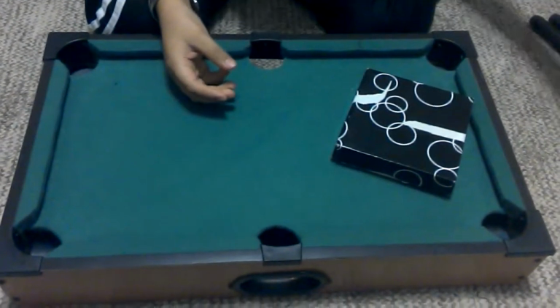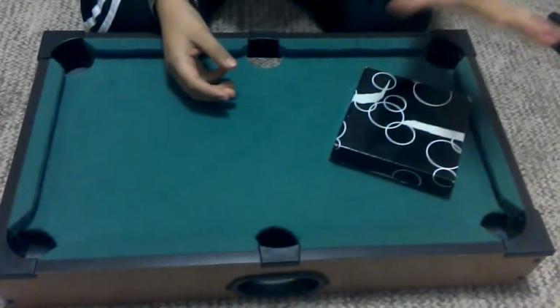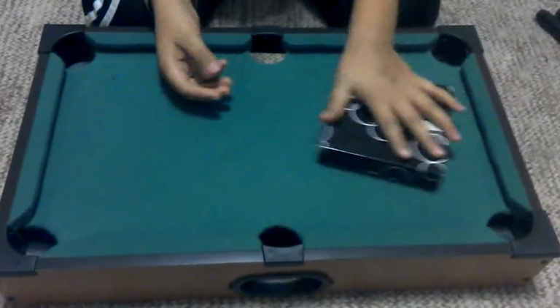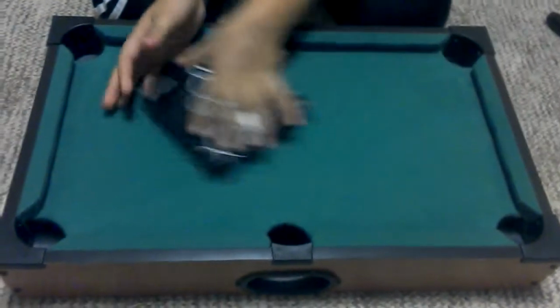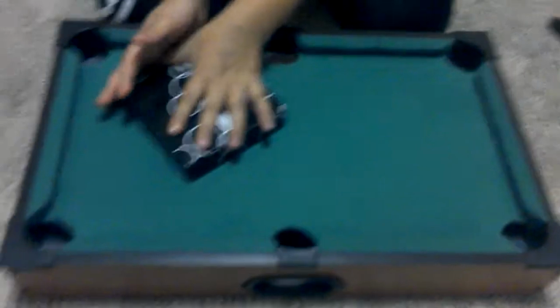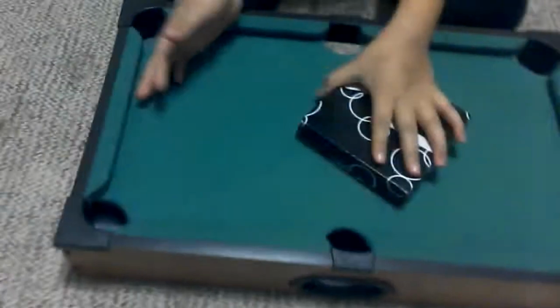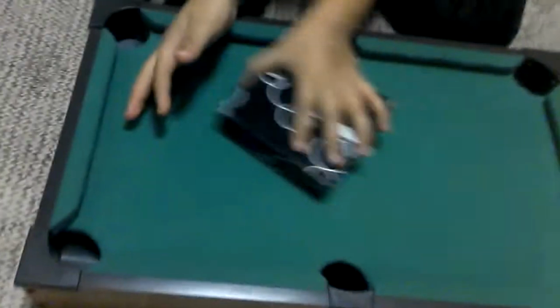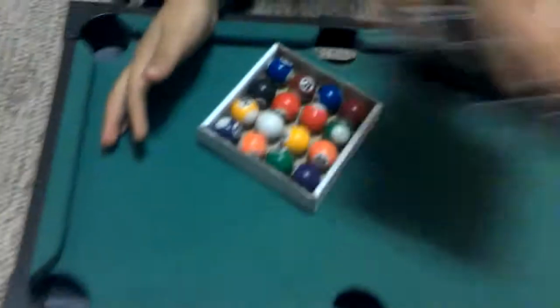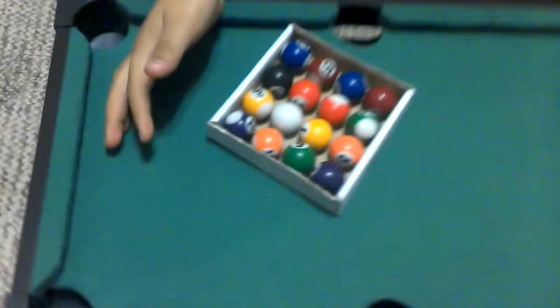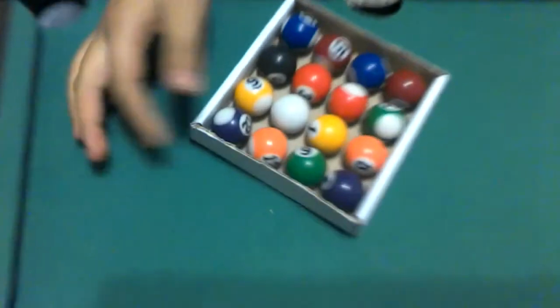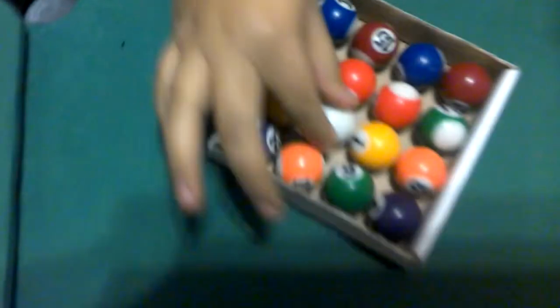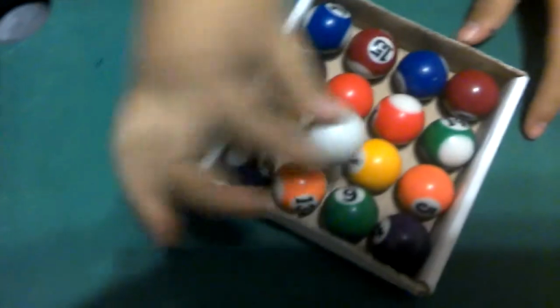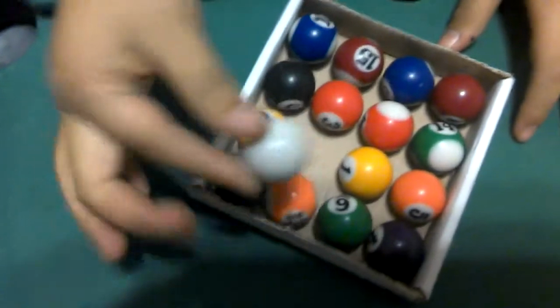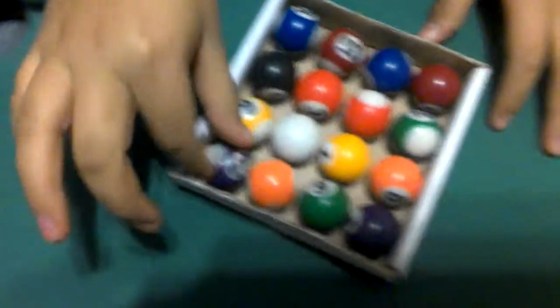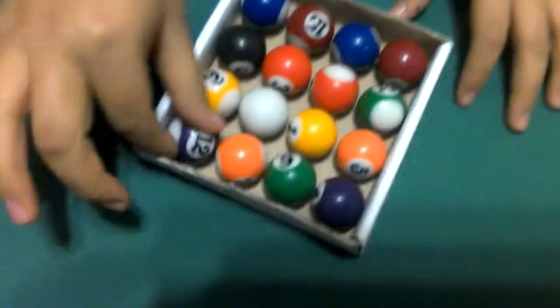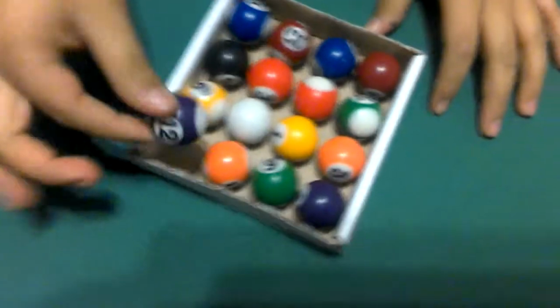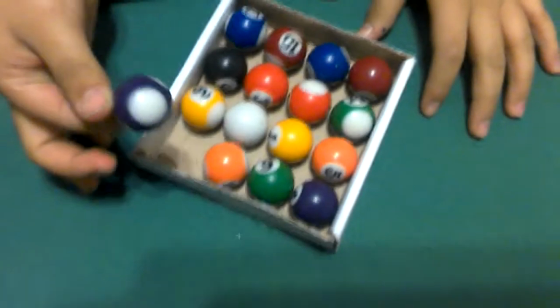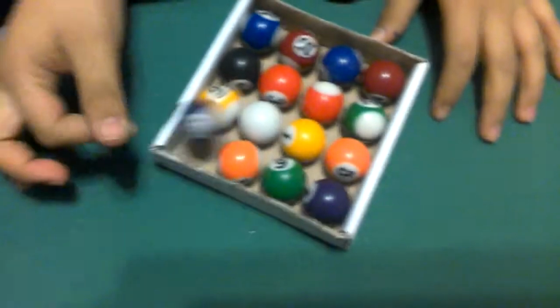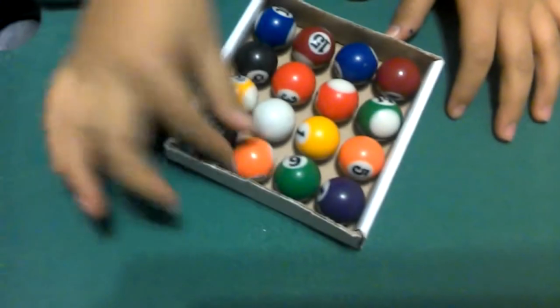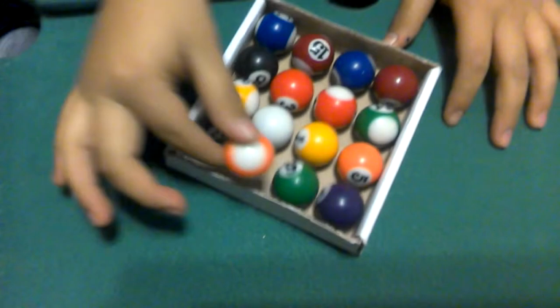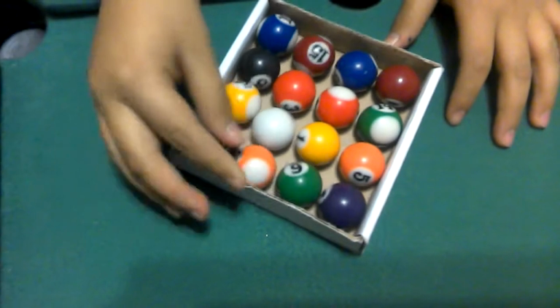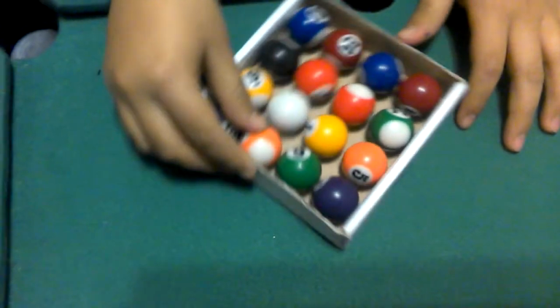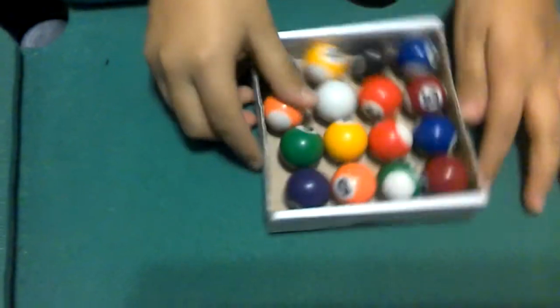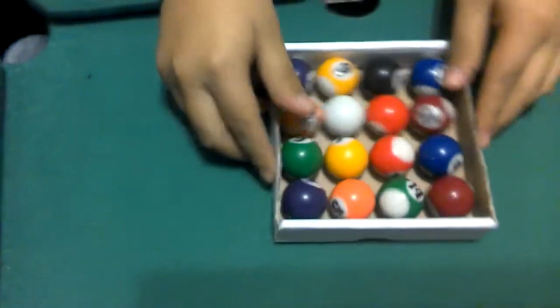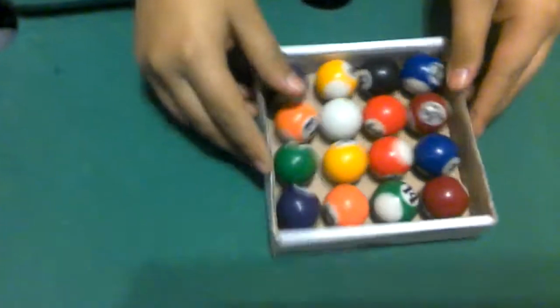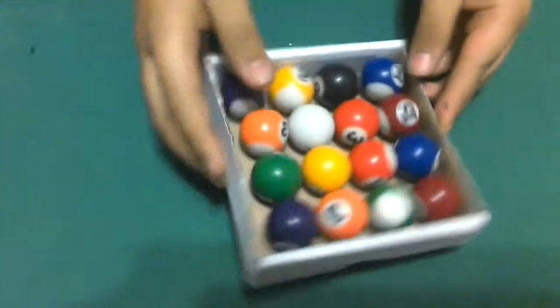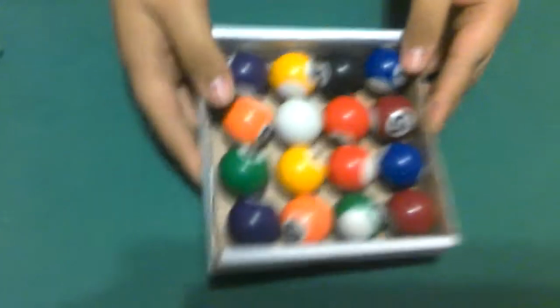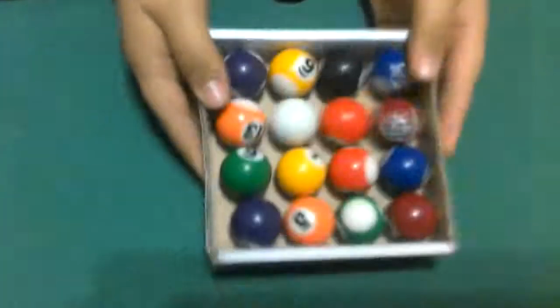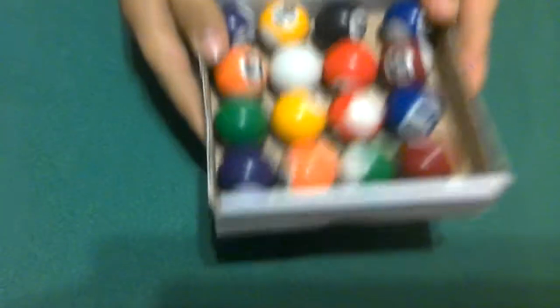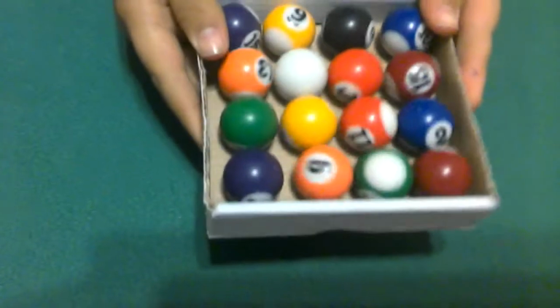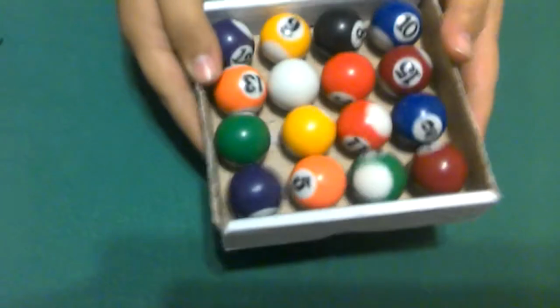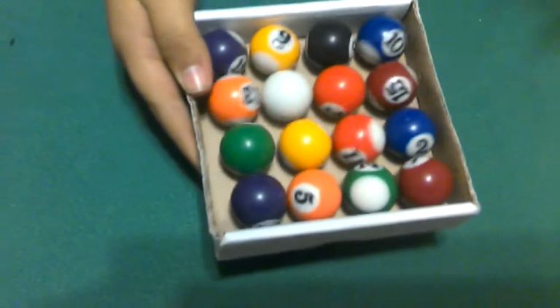And here are the balls. It comes with twelve balls, all different colors. One for a shot. And that's all.